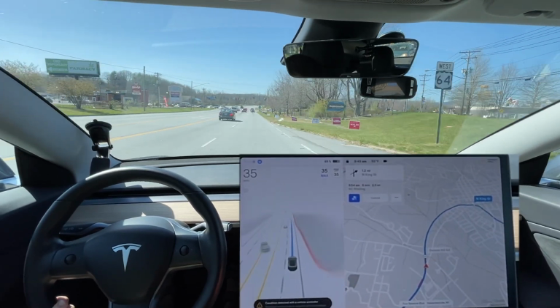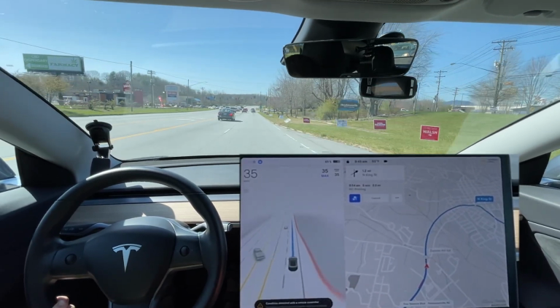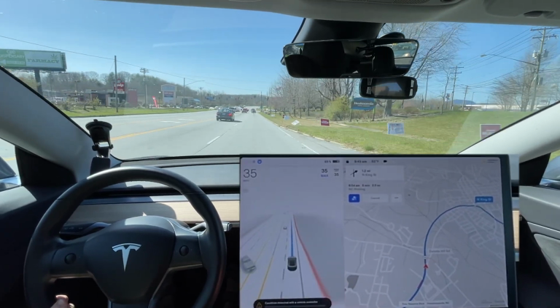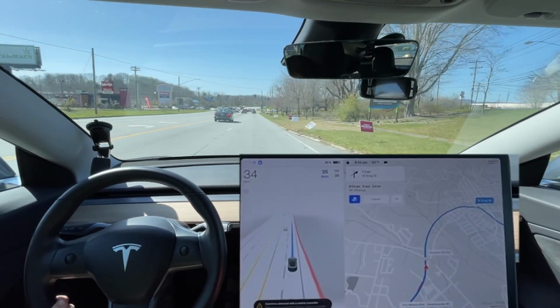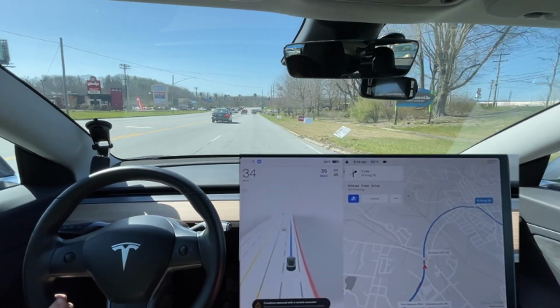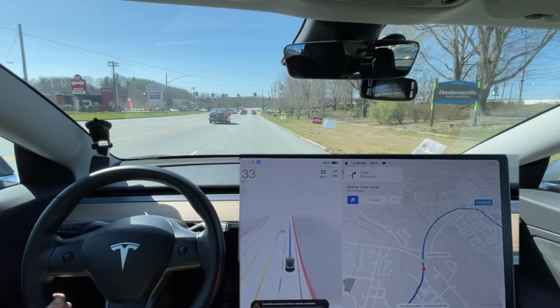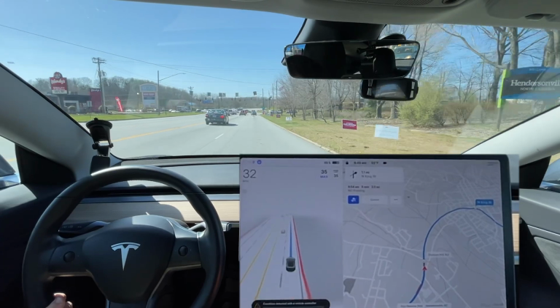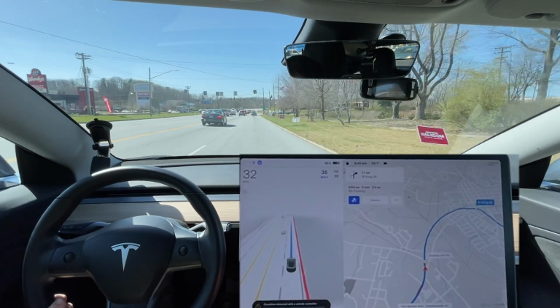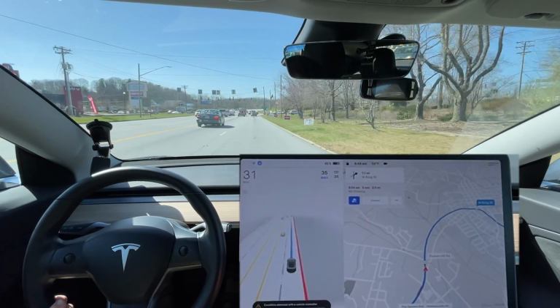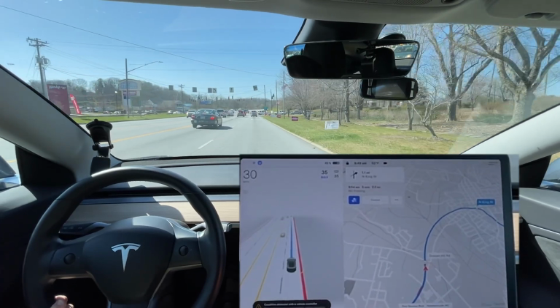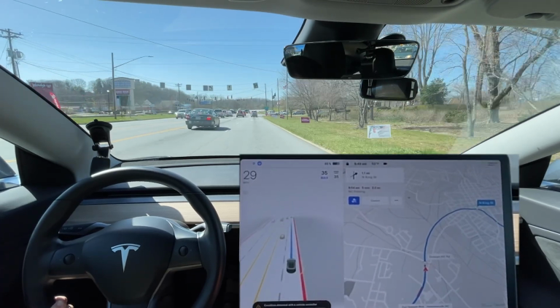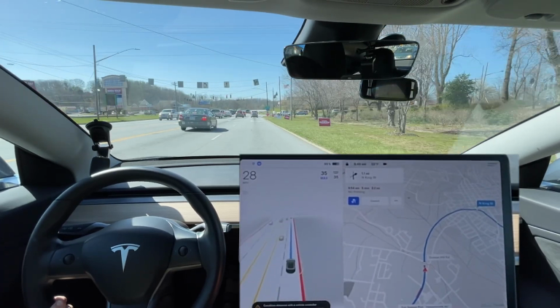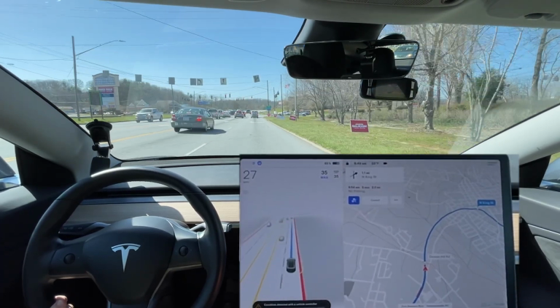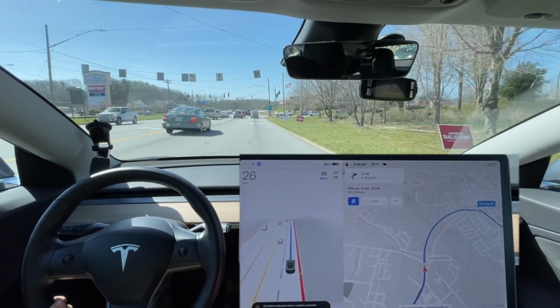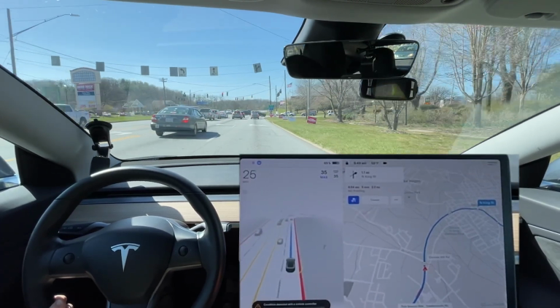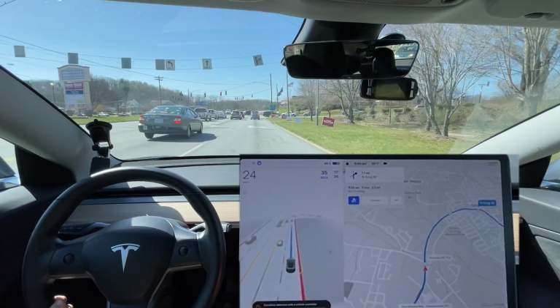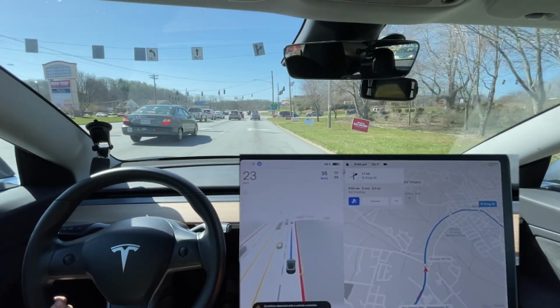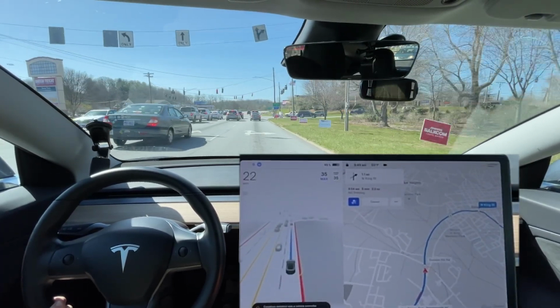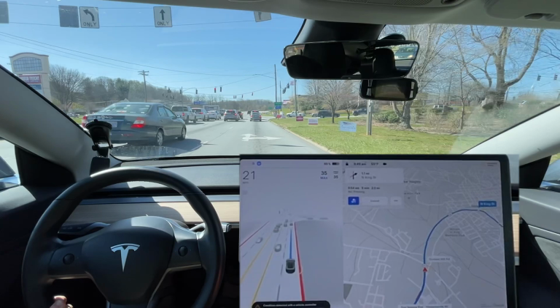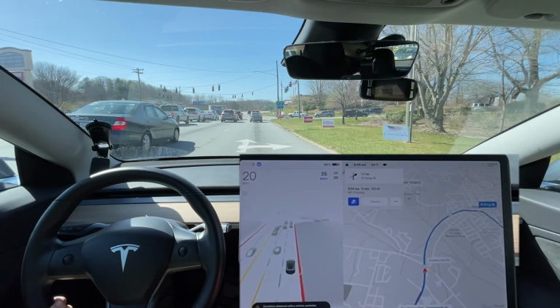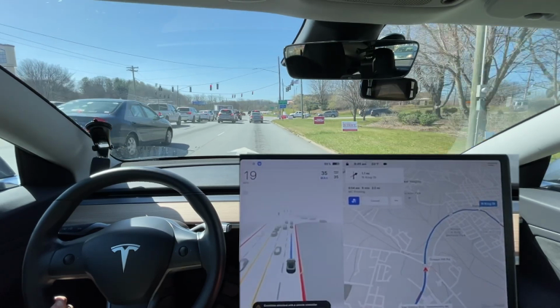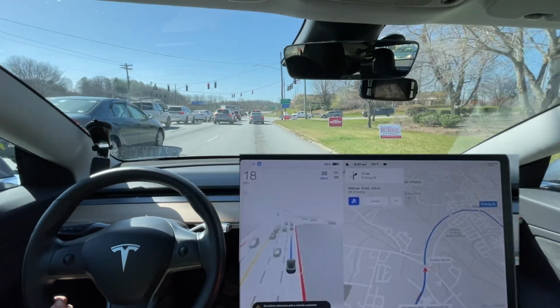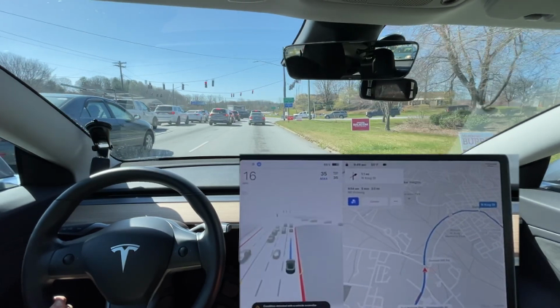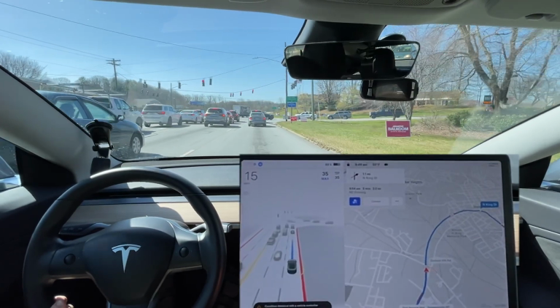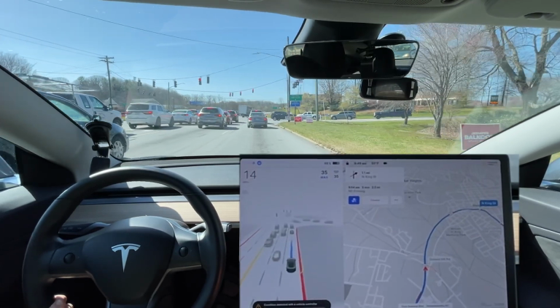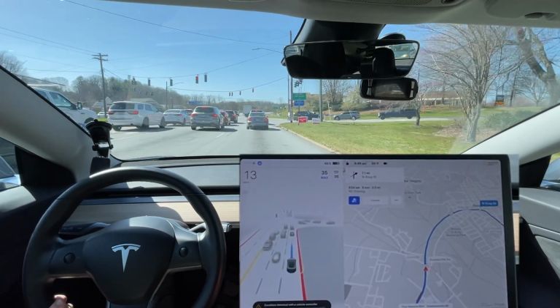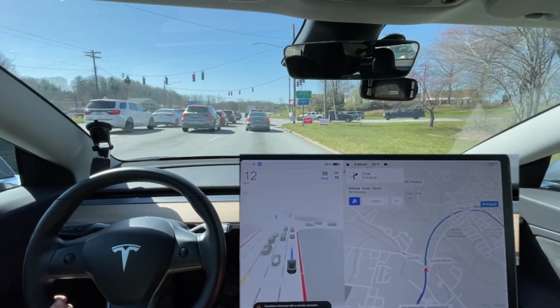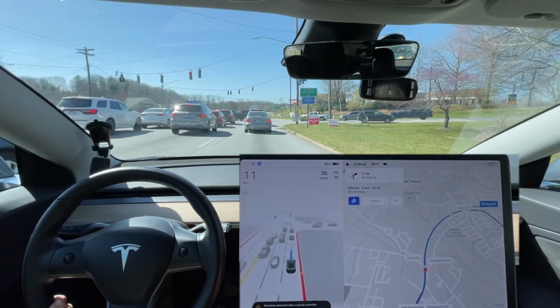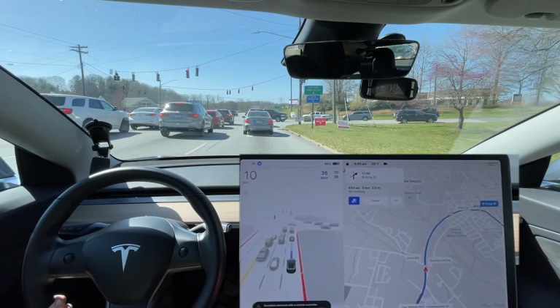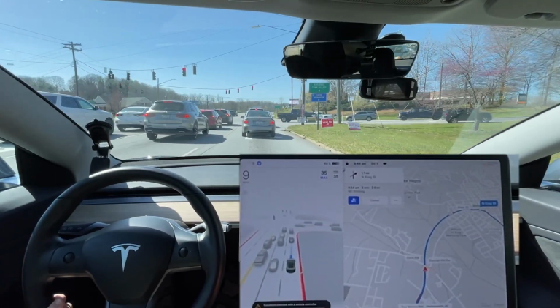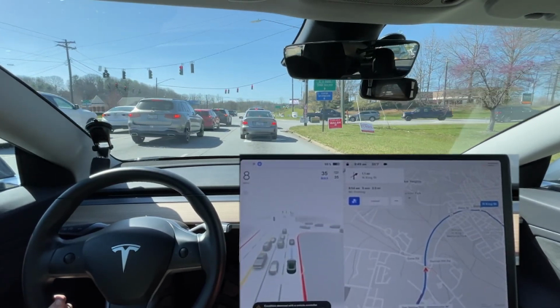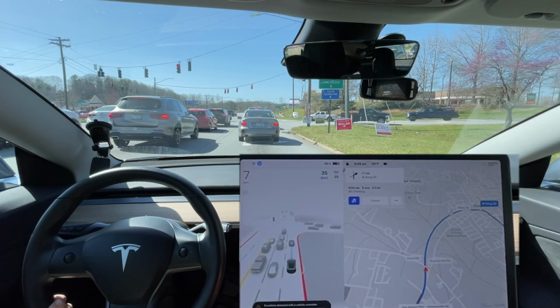I hate politics — it just trashes the whole area. Look at this, we have a little local election or whatever coming up. Yeah, I hate it so much.